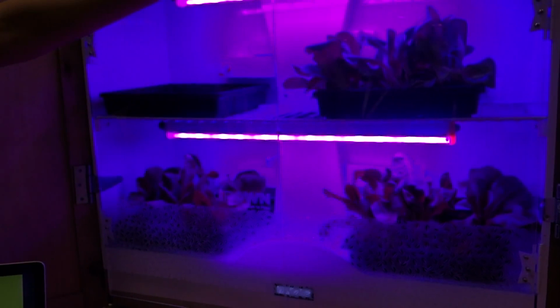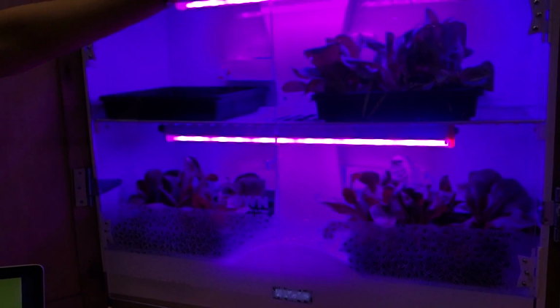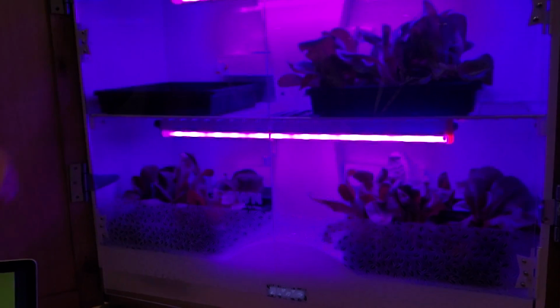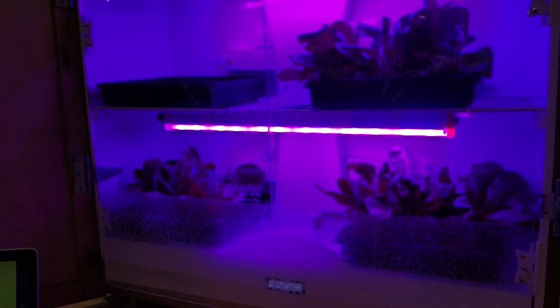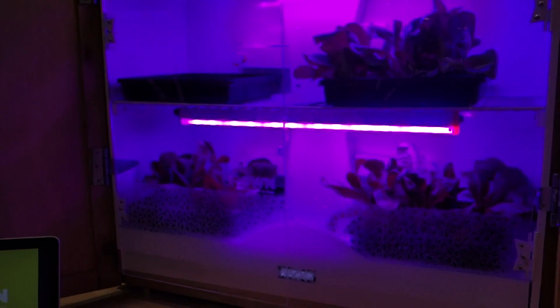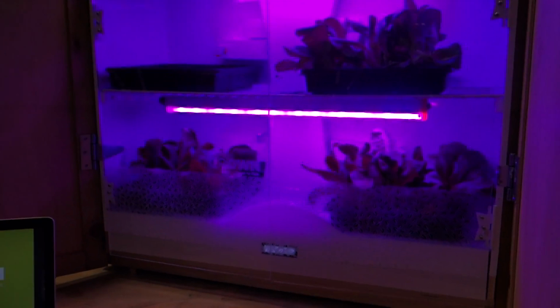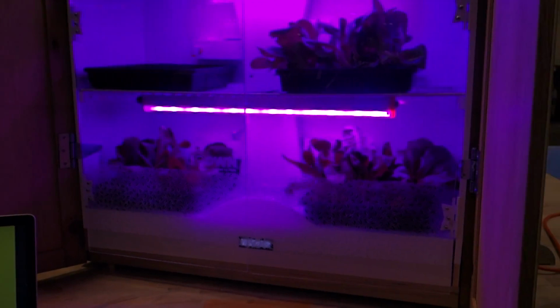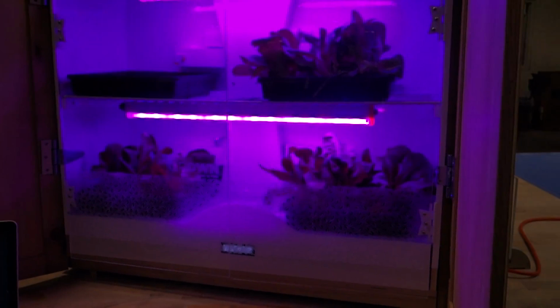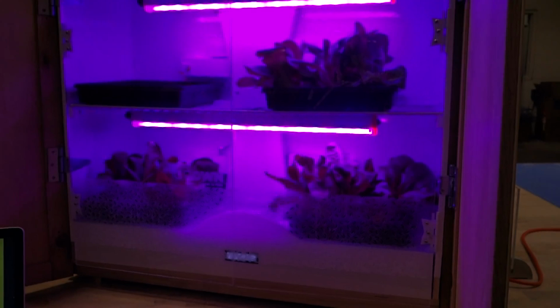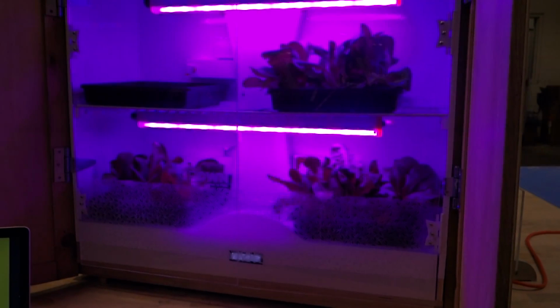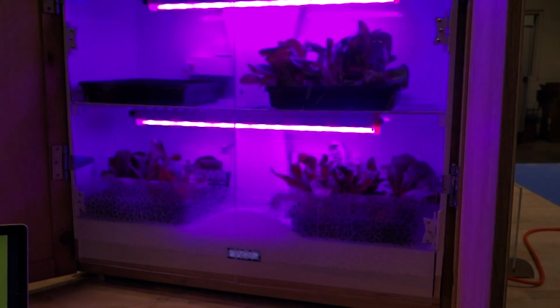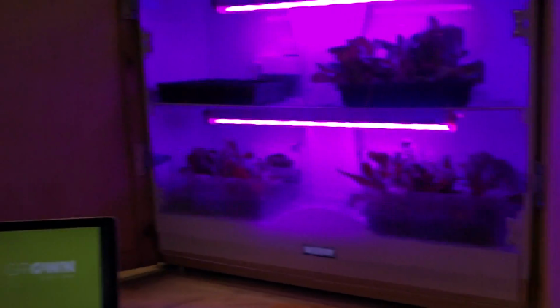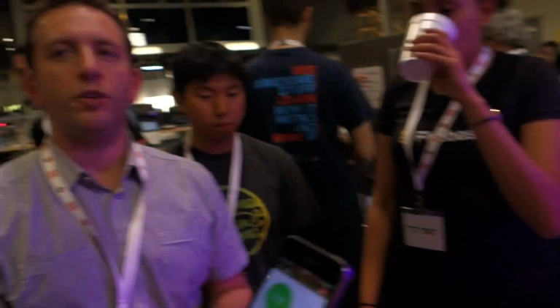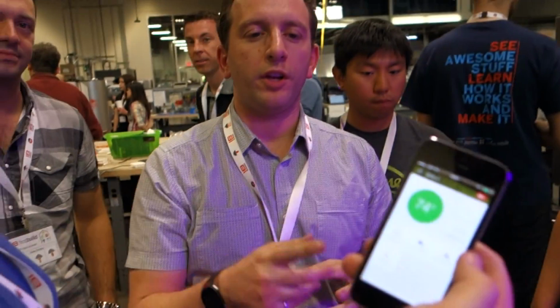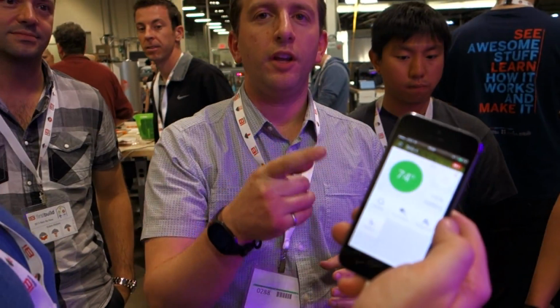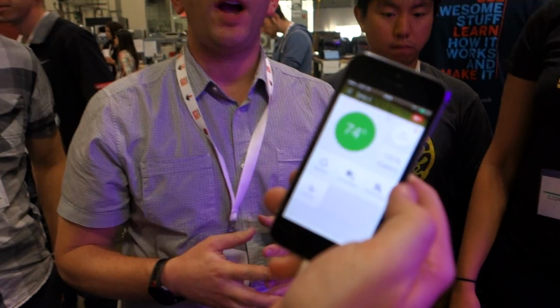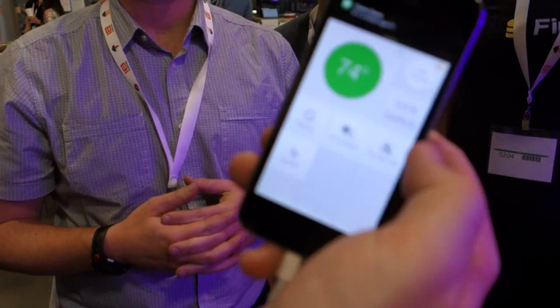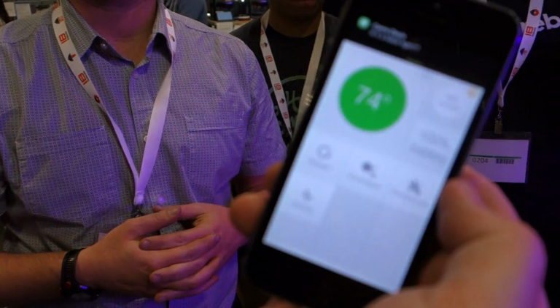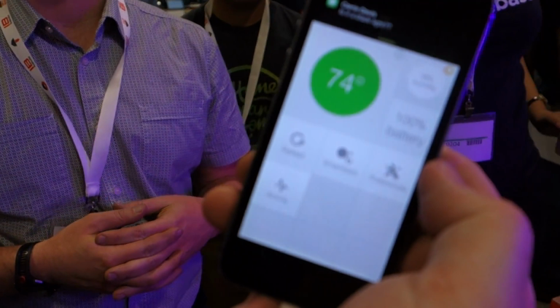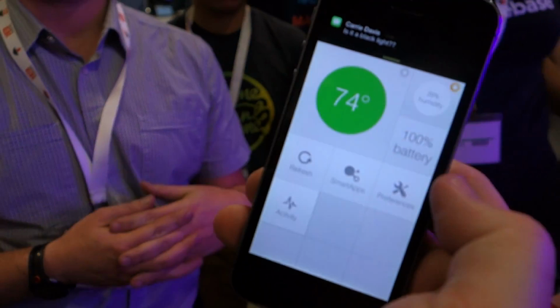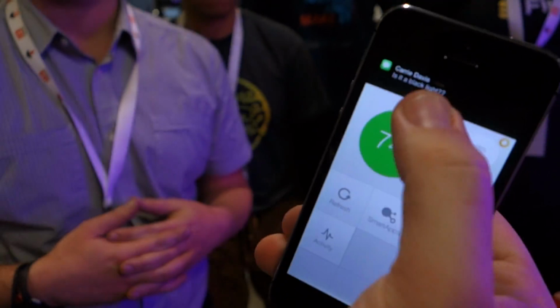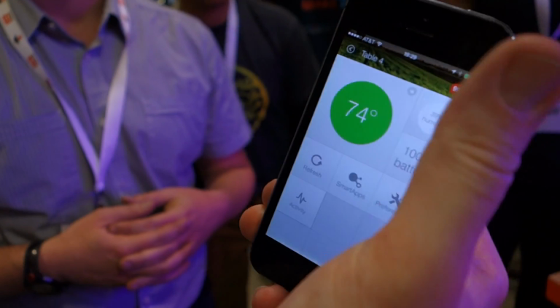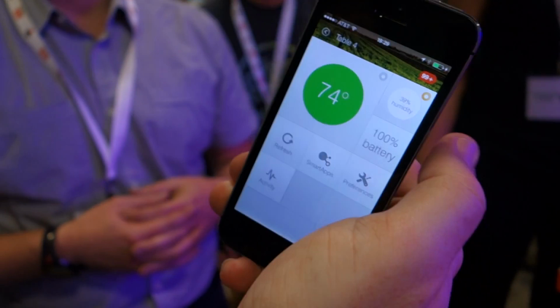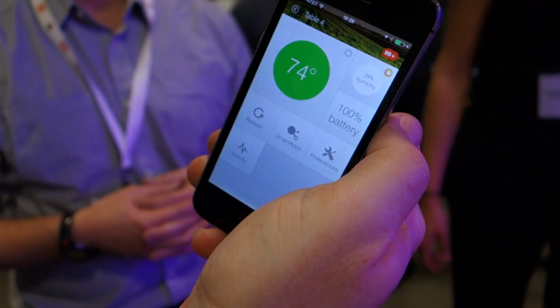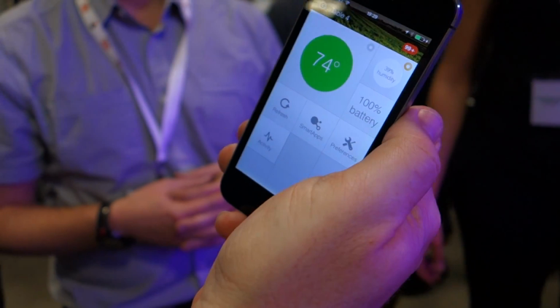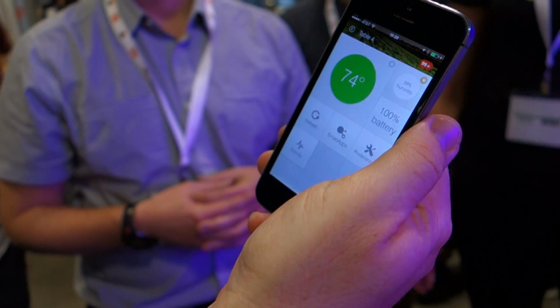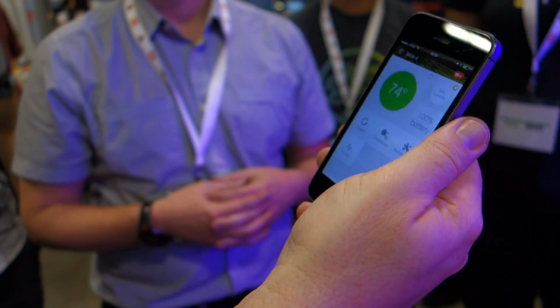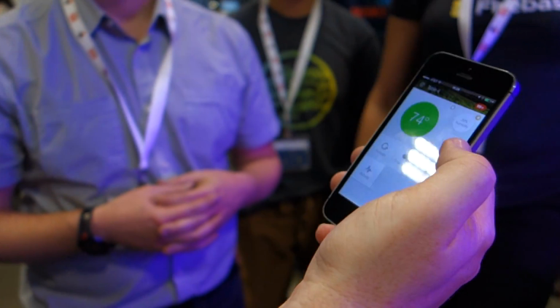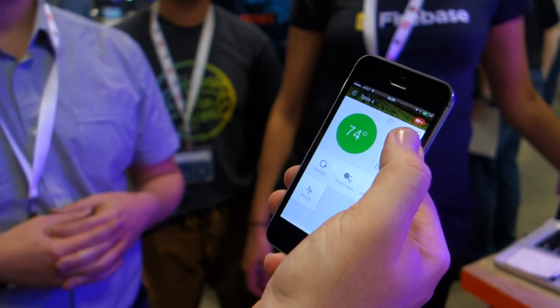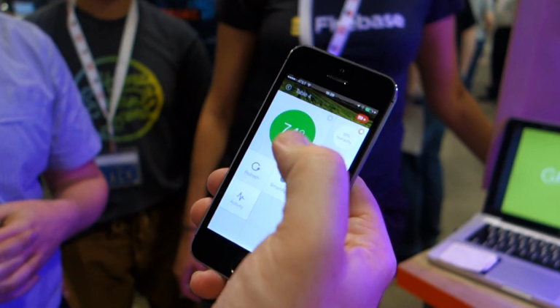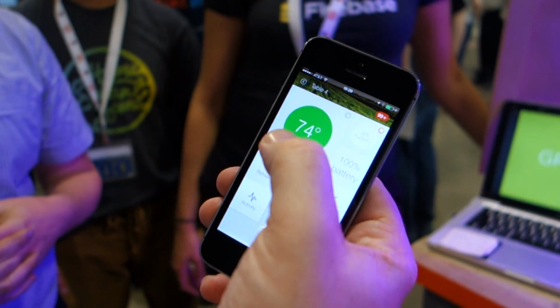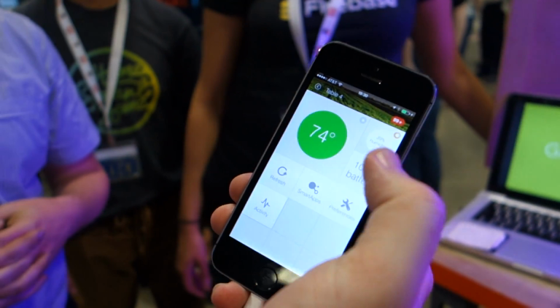And if you've got problems, you can either control it or you can look at your app and make sure that everything's going well. We use SmartThings for monitoring the humidity and the temperature.